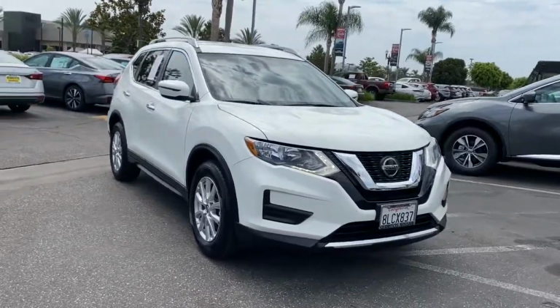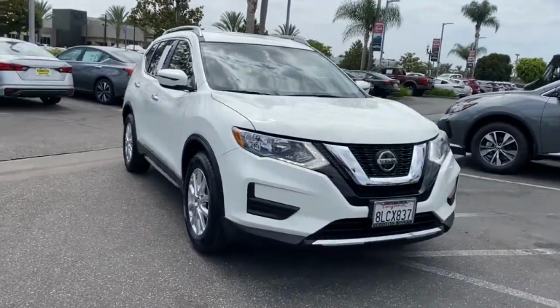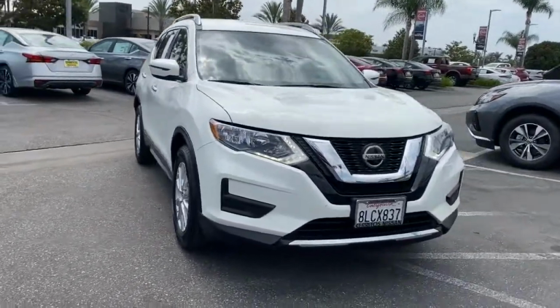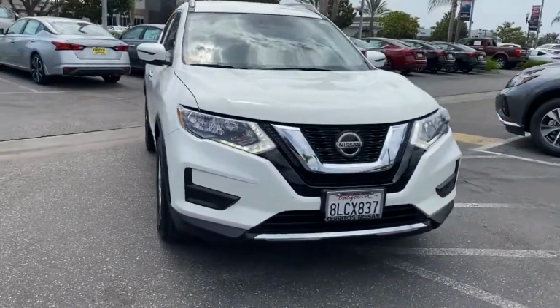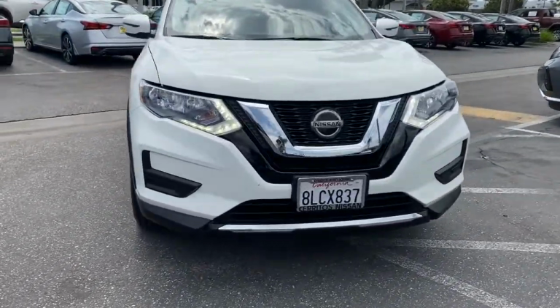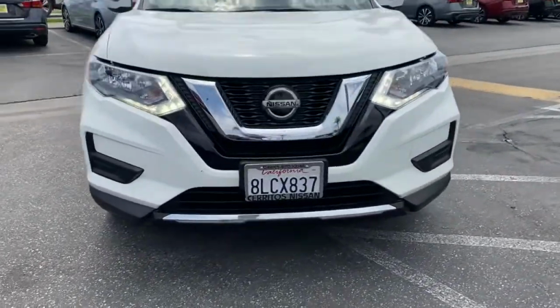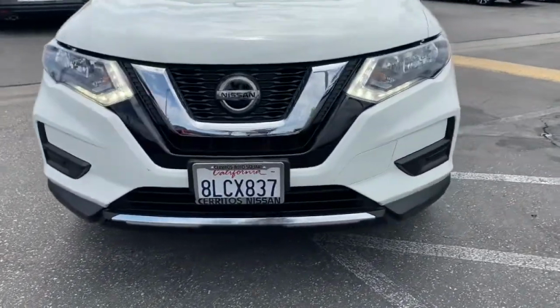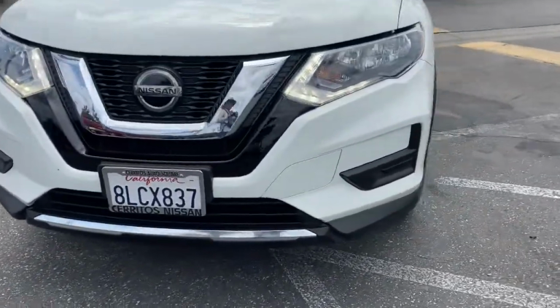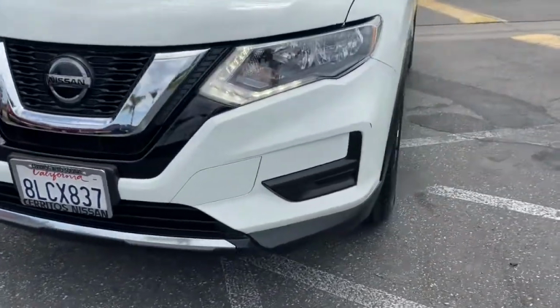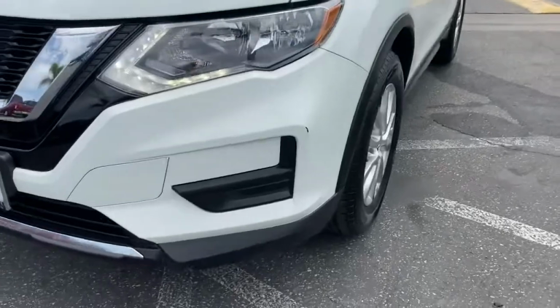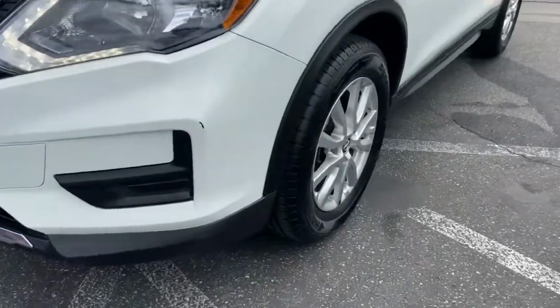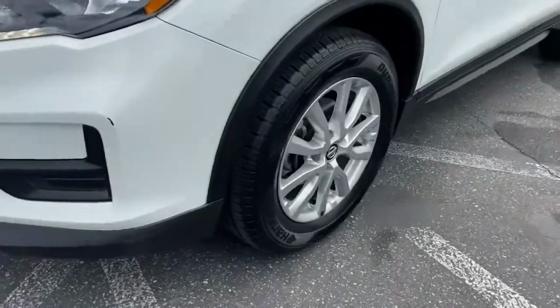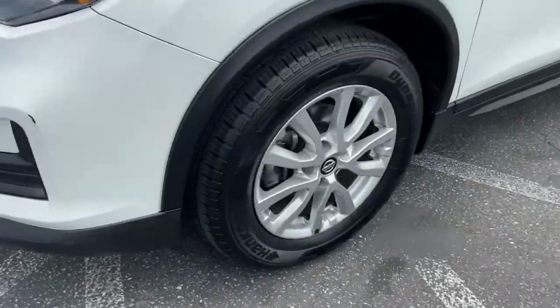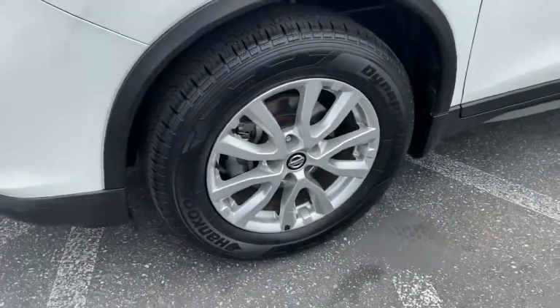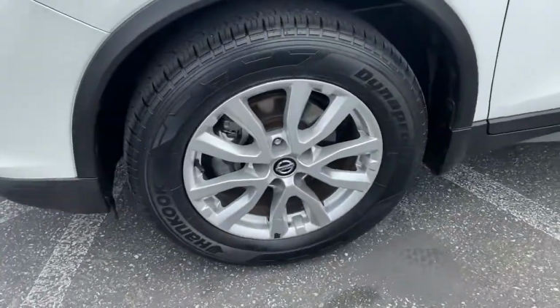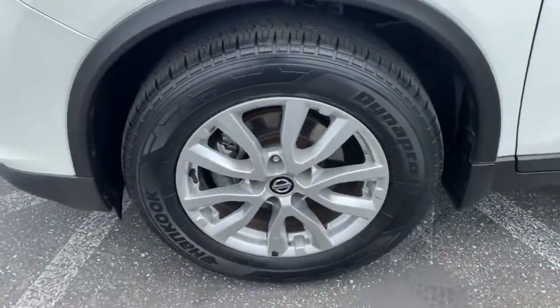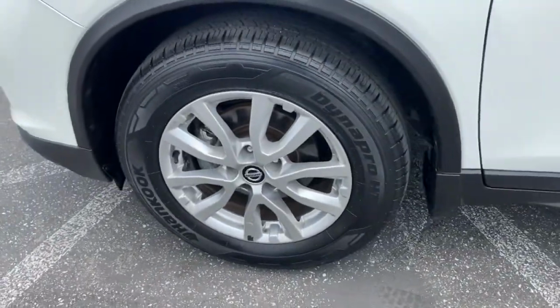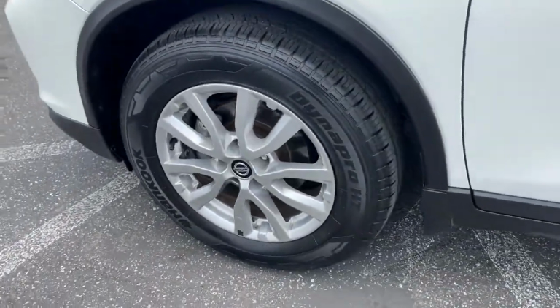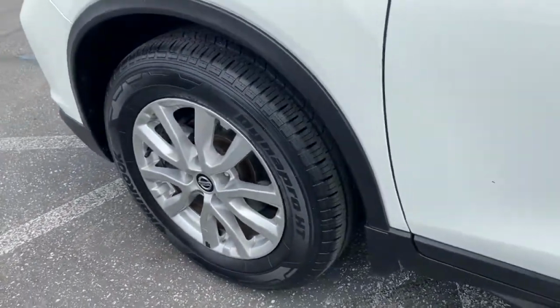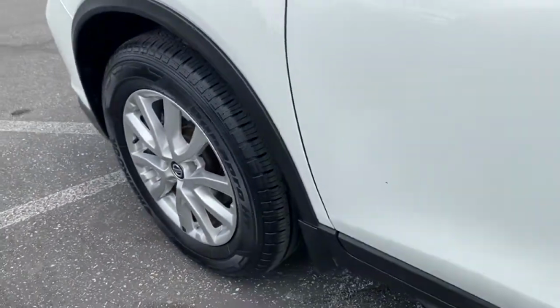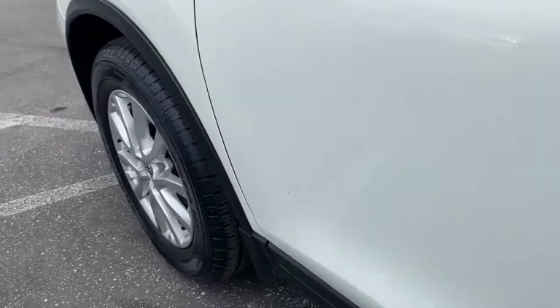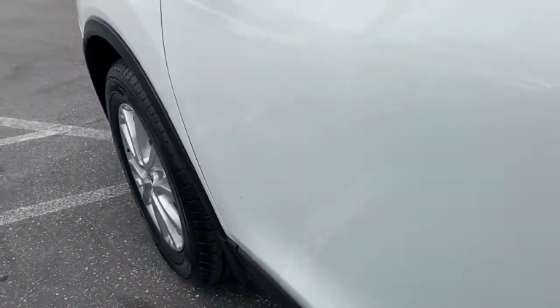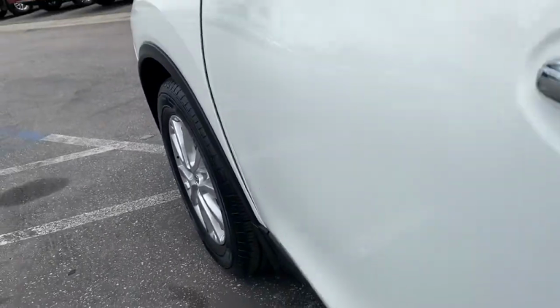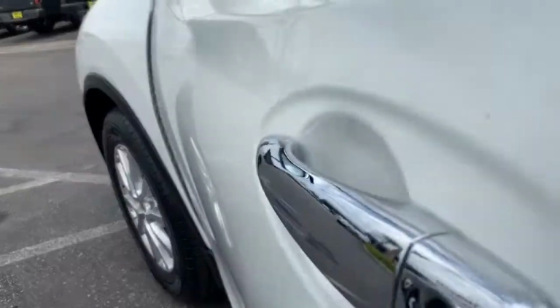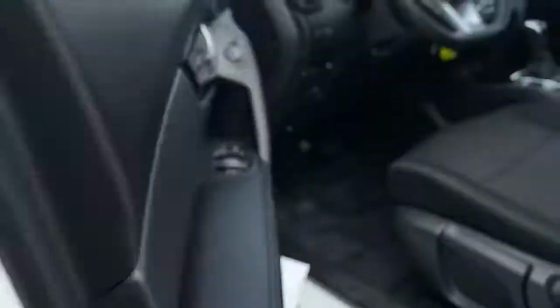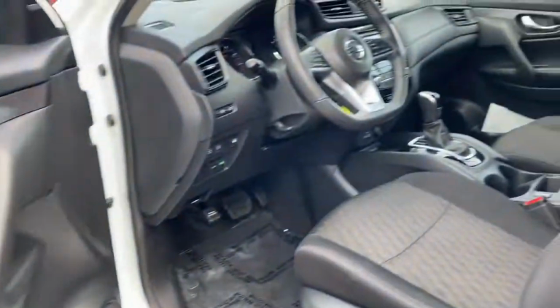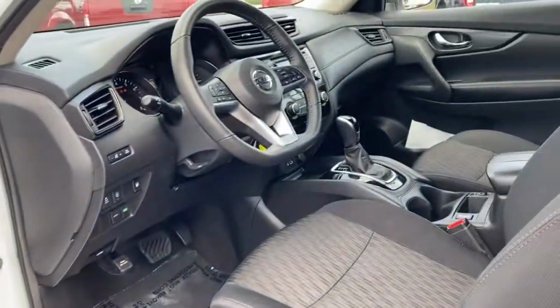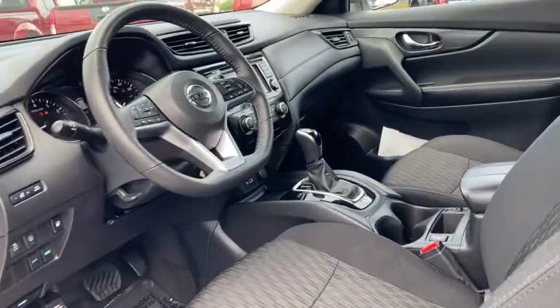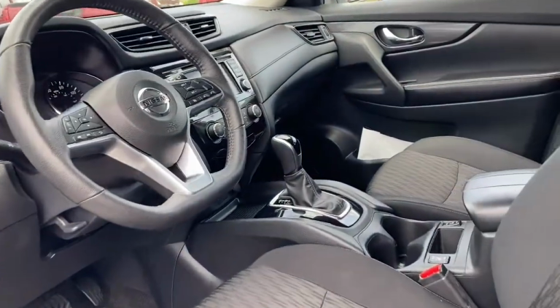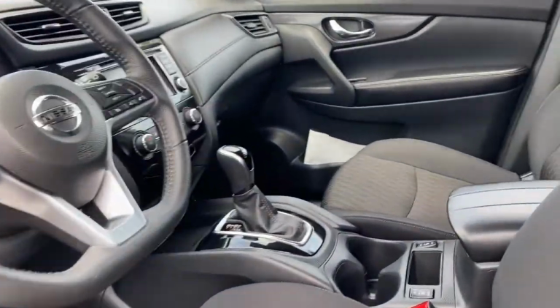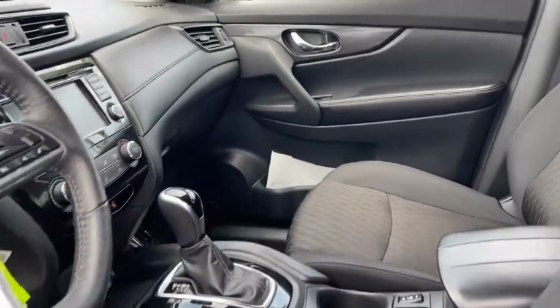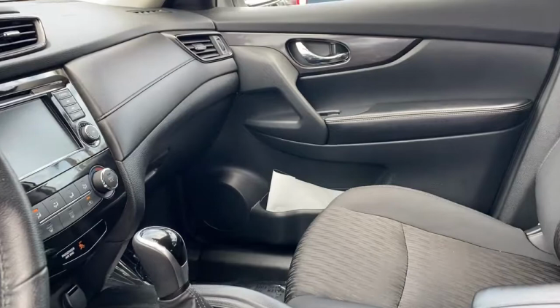Keyless entry, backup camera, satellite radio, lane-keeping assist, blind spot monitor, Bluetooth connection, steering wheel audio controls, stability control, rear spoiler, intermittent wipers.